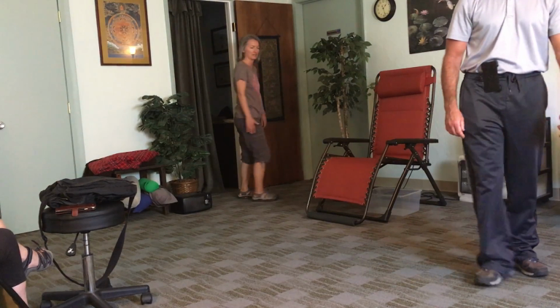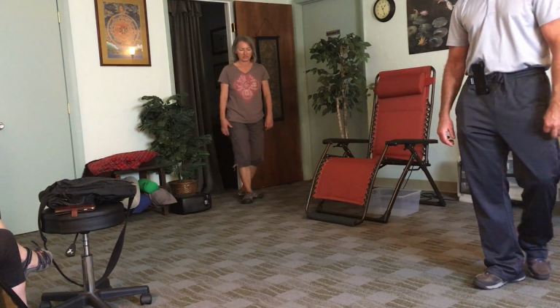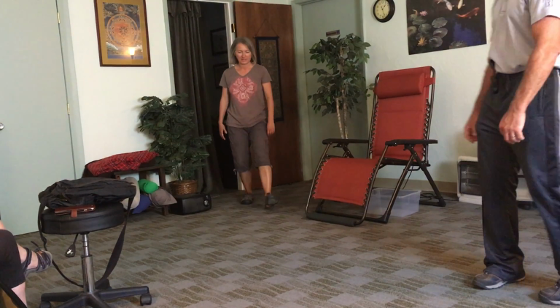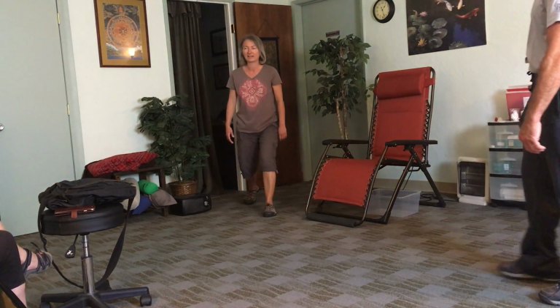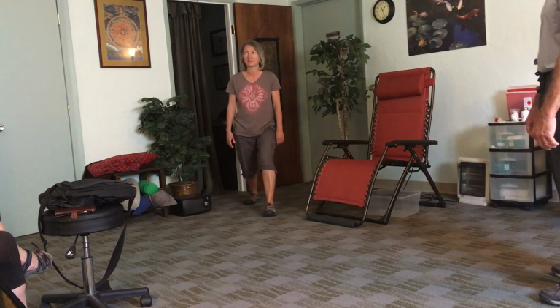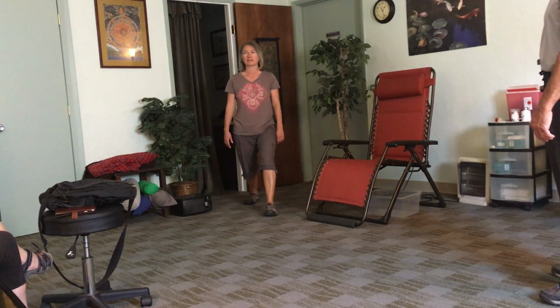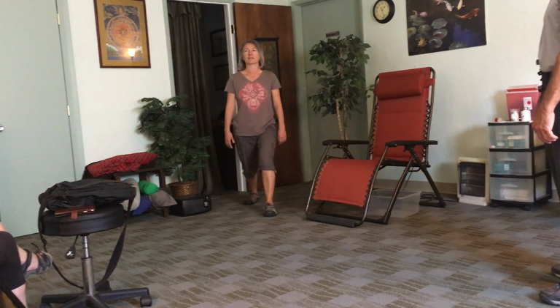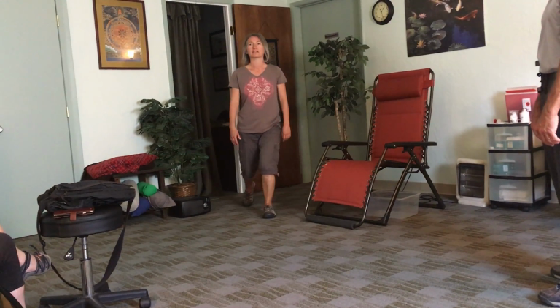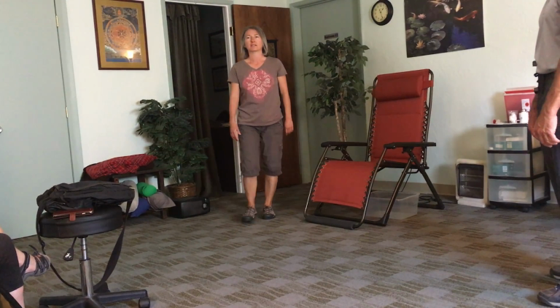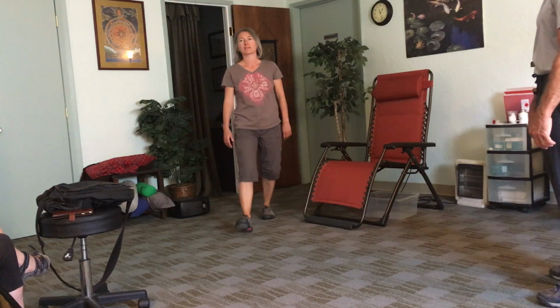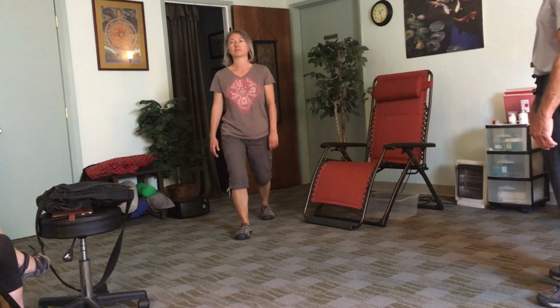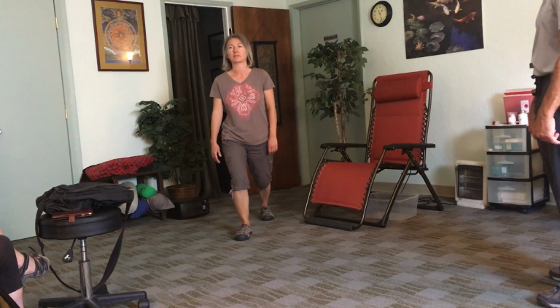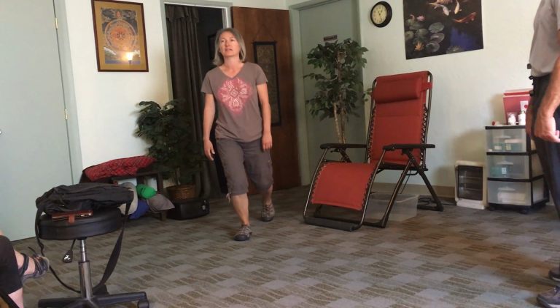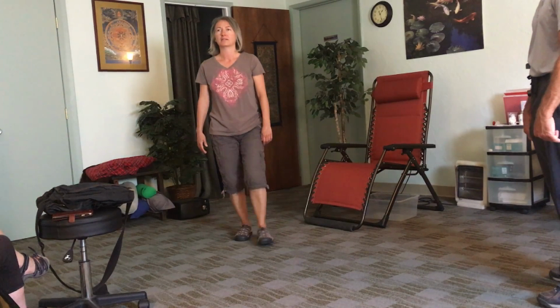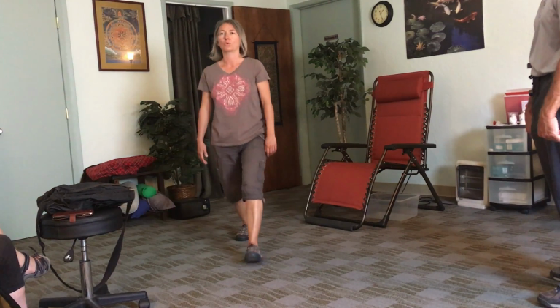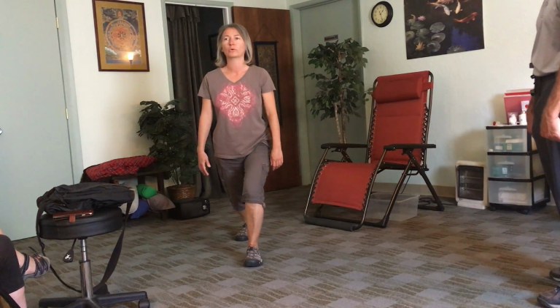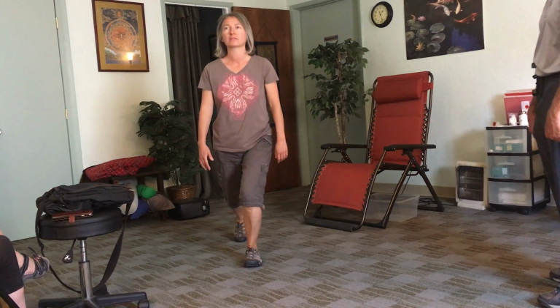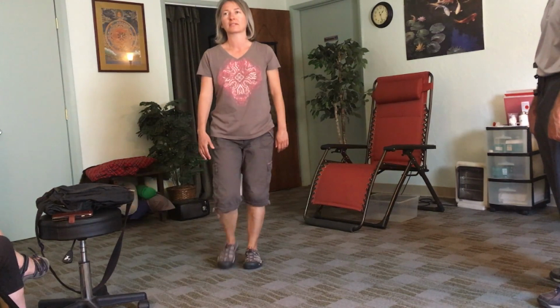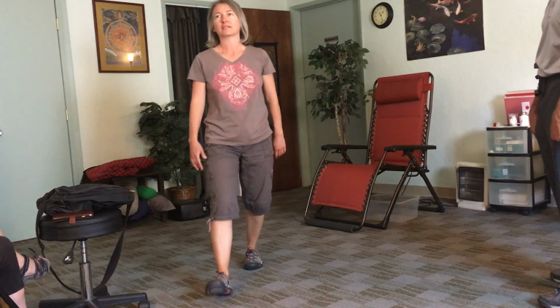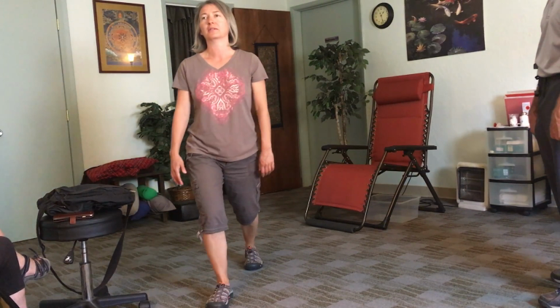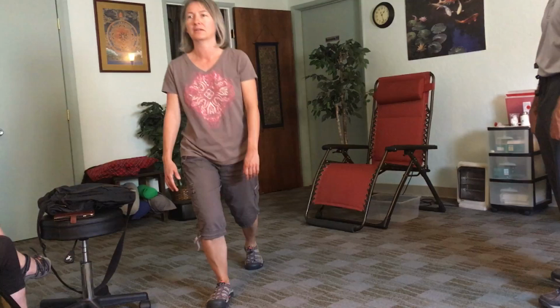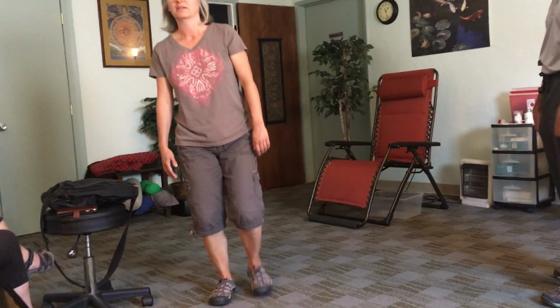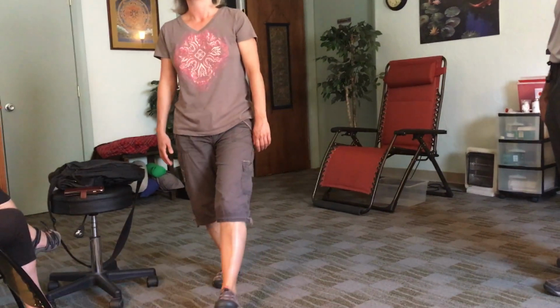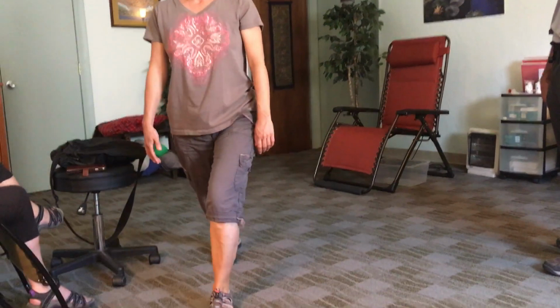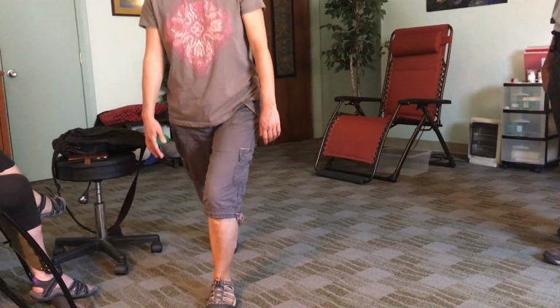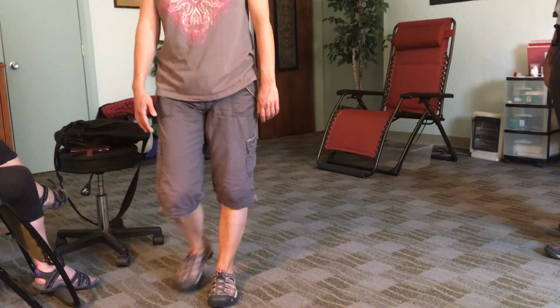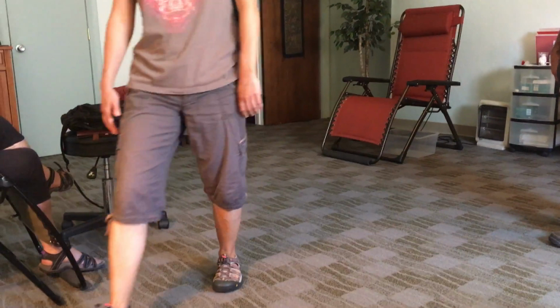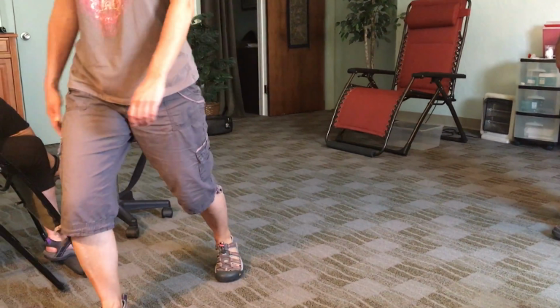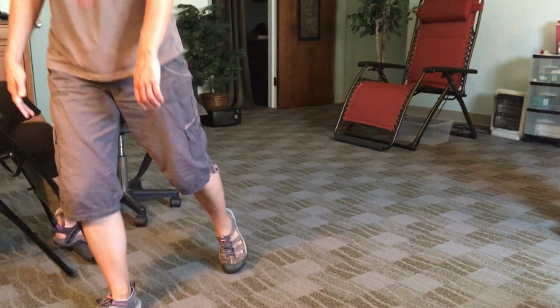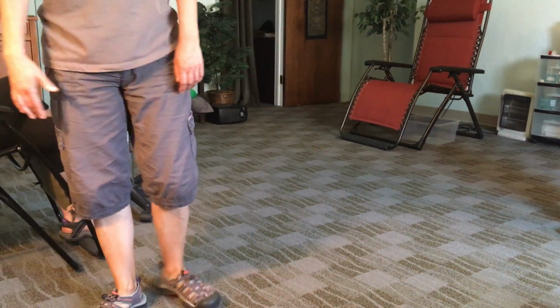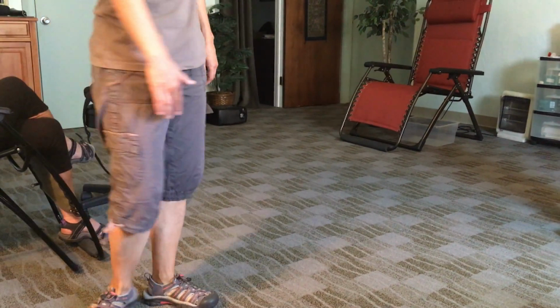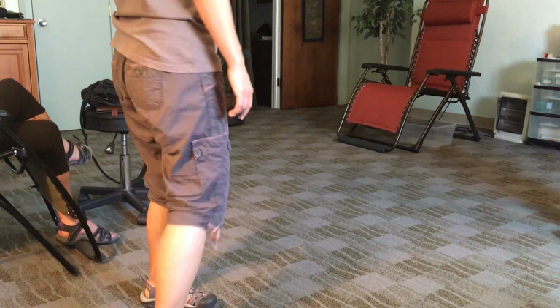It doesn't want to straighten. Good. There you go. Good. Good. Good. That one.